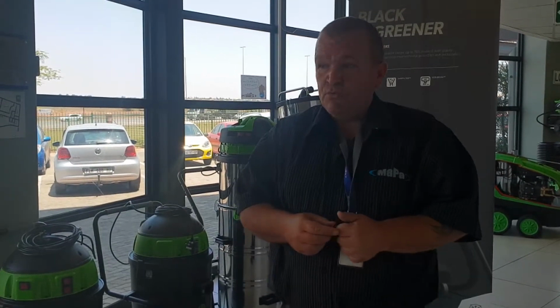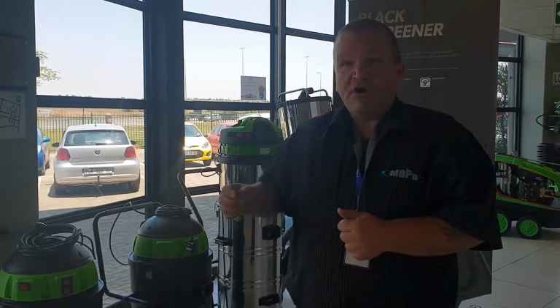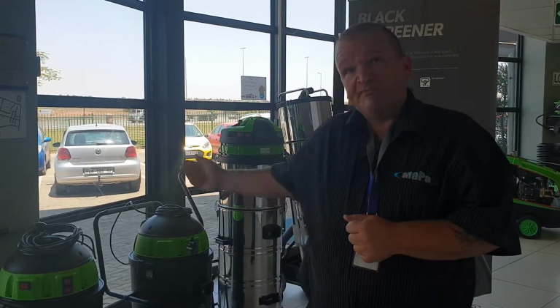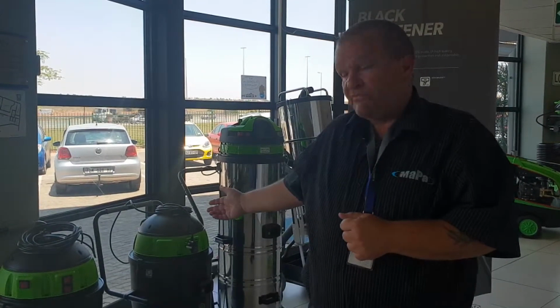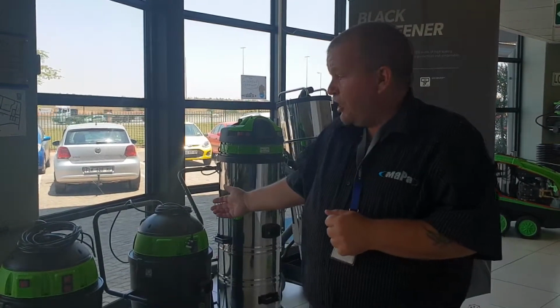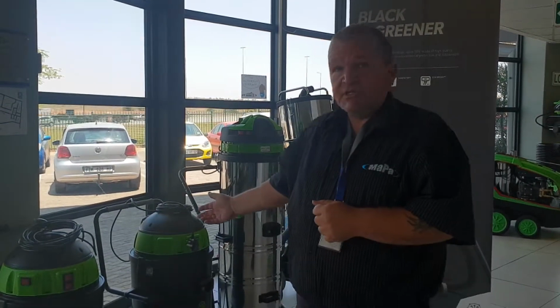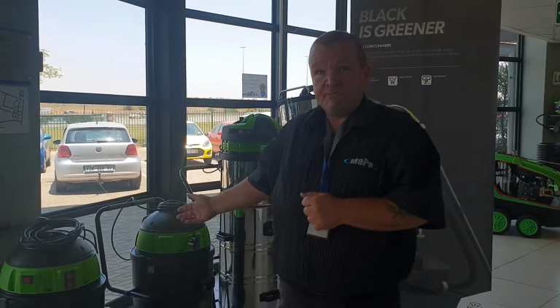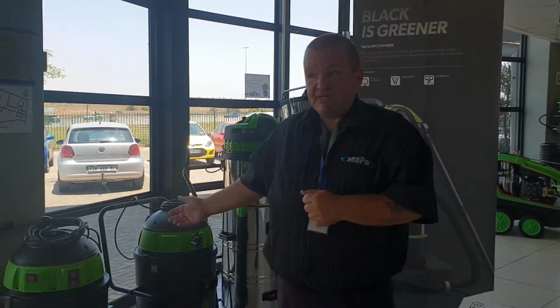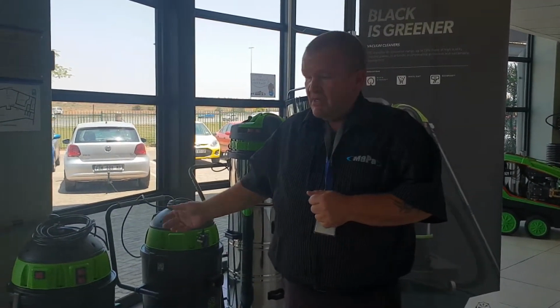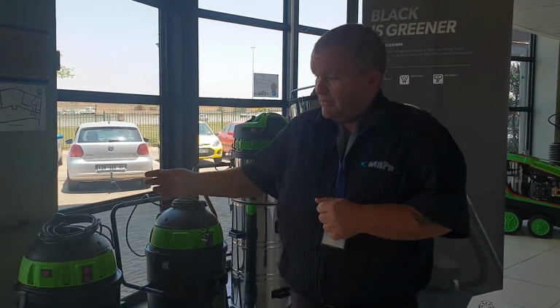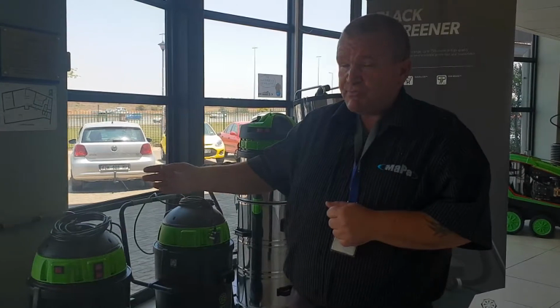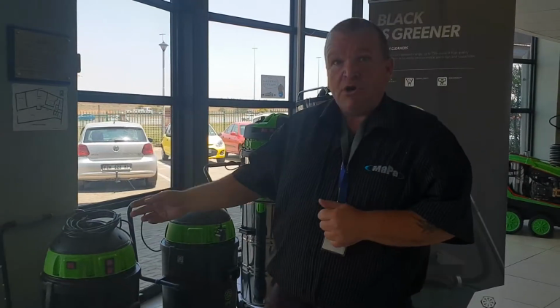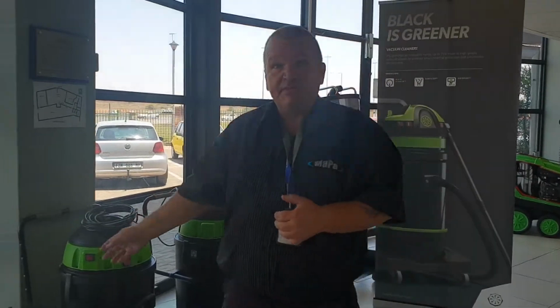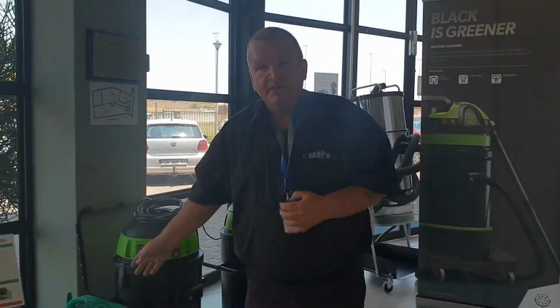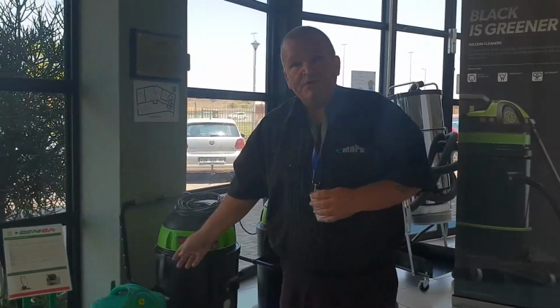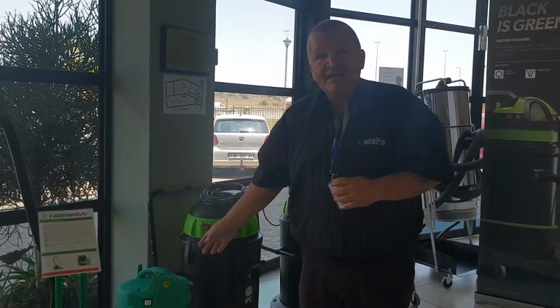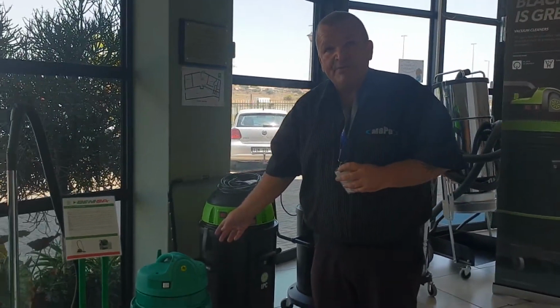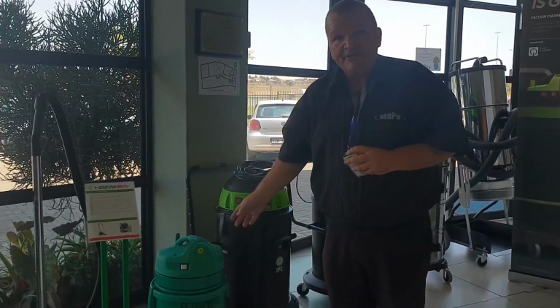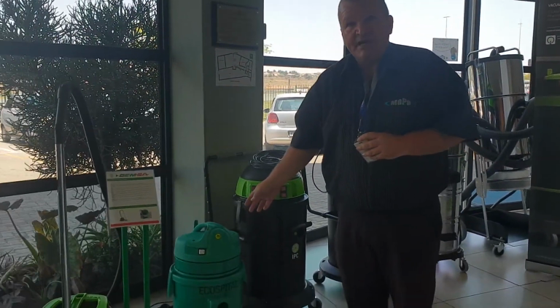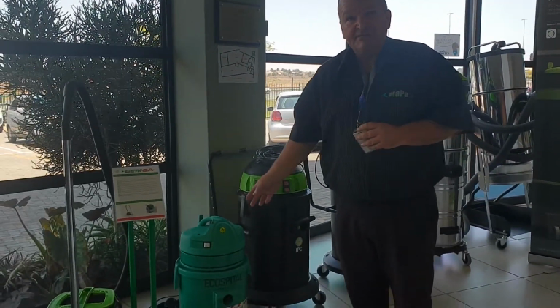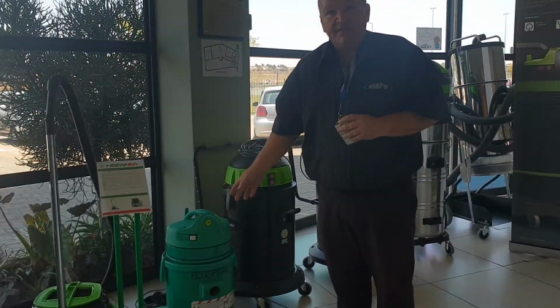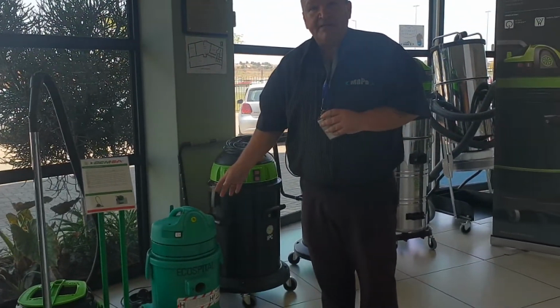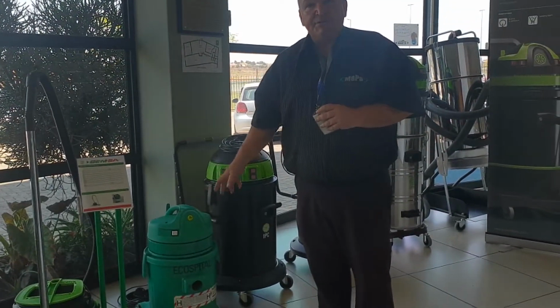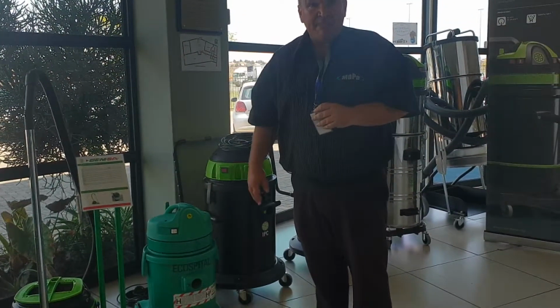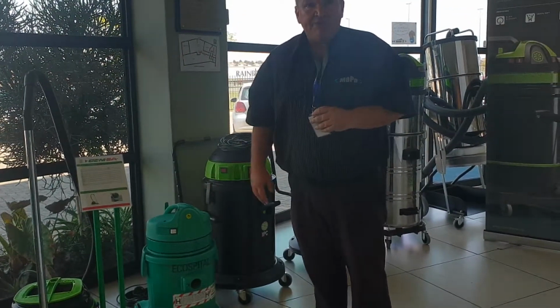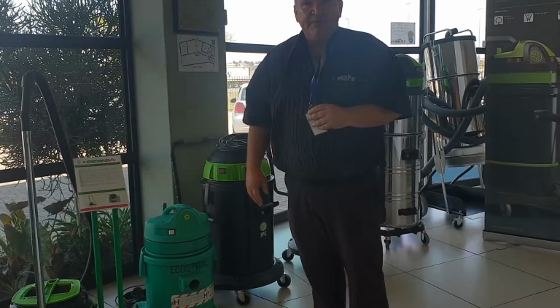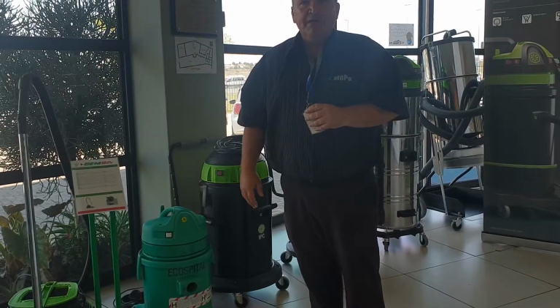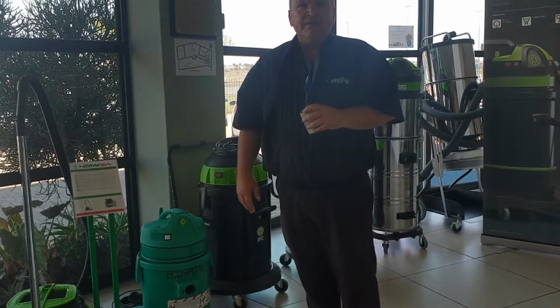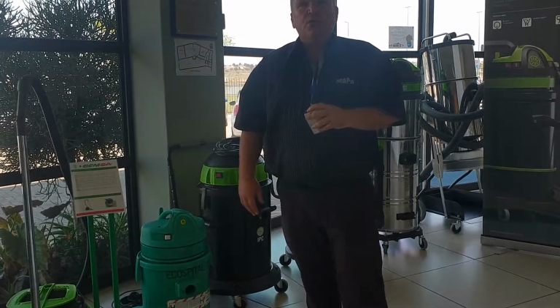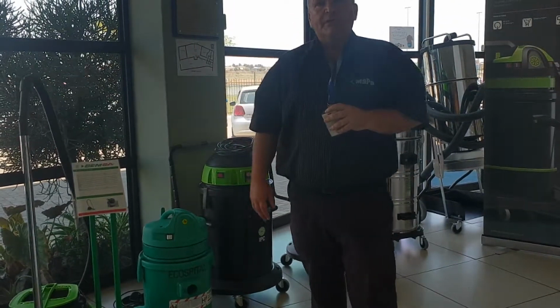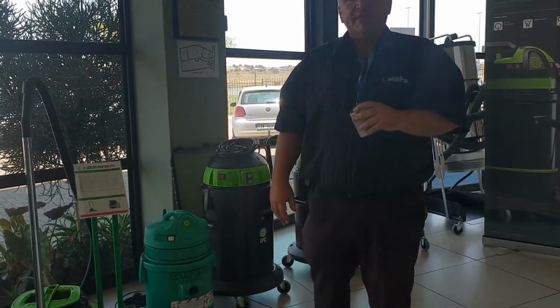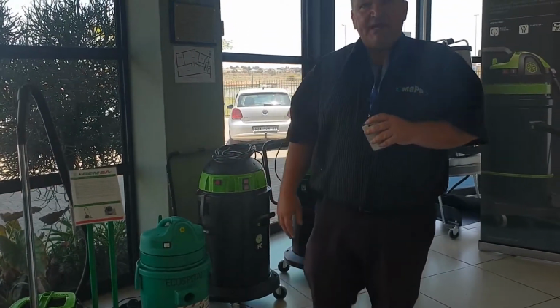We have options available for the car wash industry specifically, as well as hospitals where you need clean-air environments, specifically using an epi-flow filter to eliminate all contaminants from the area.